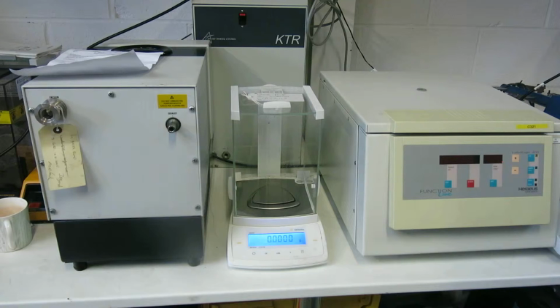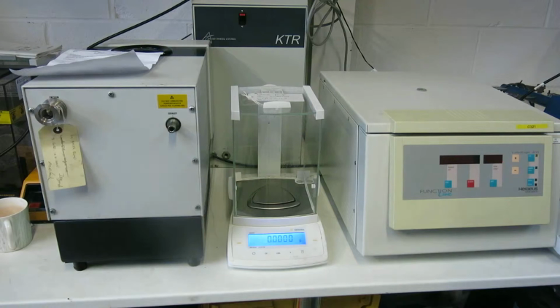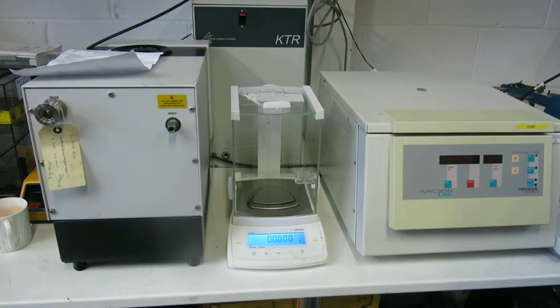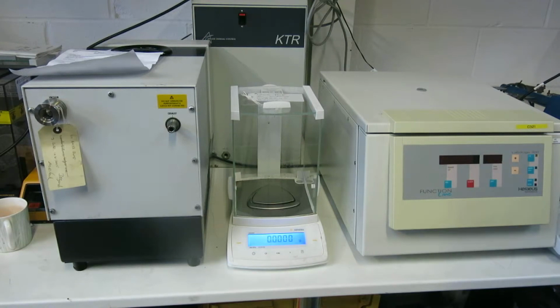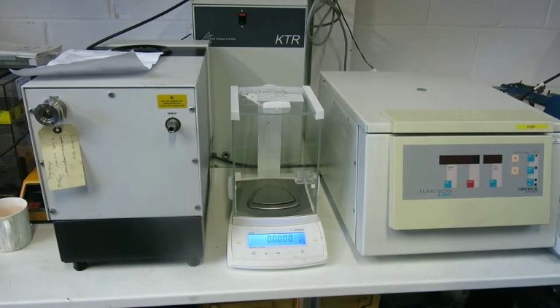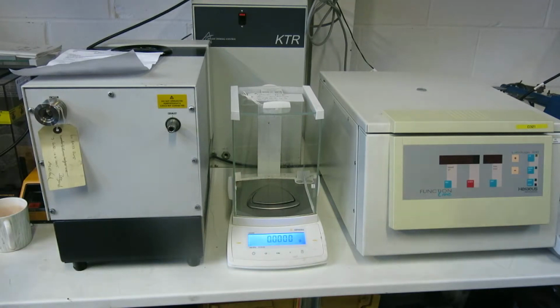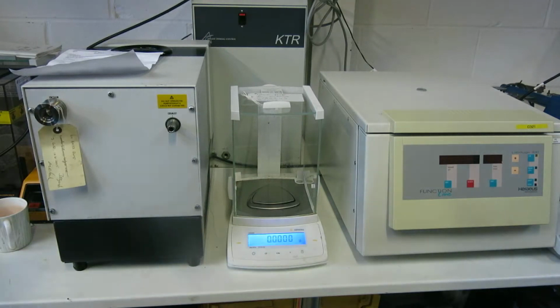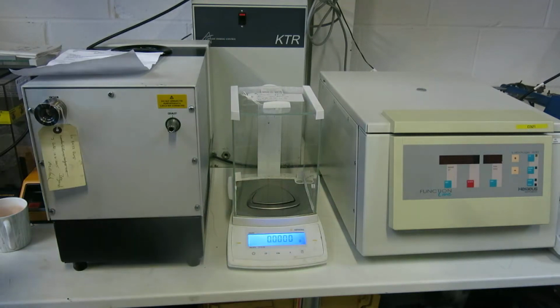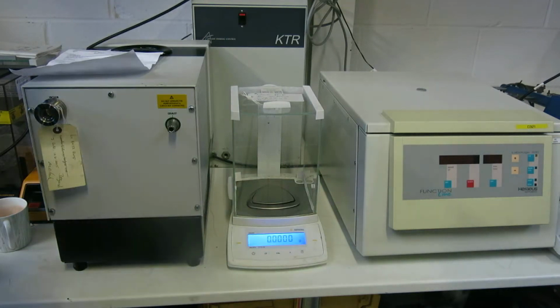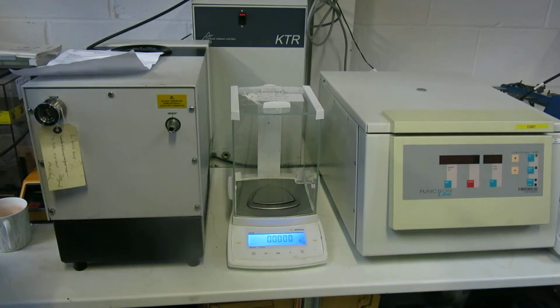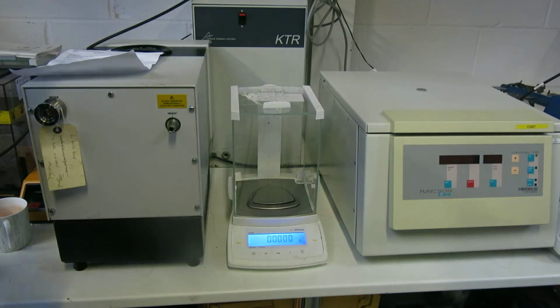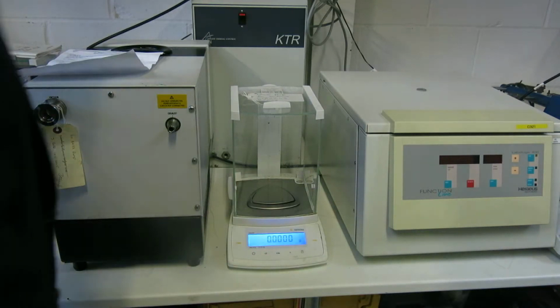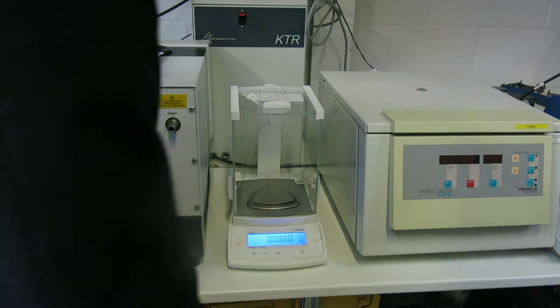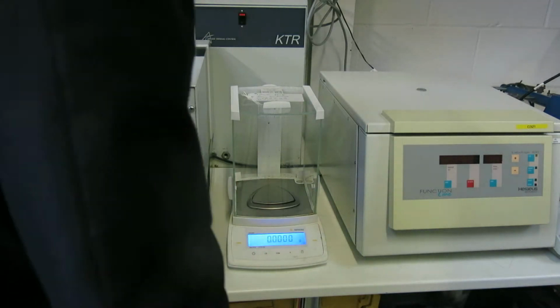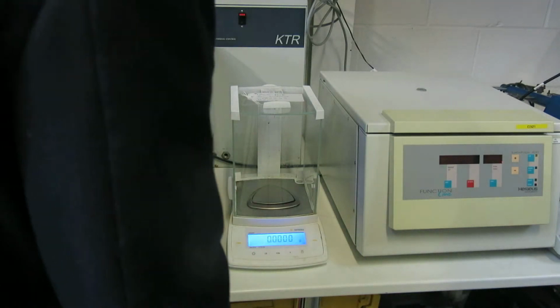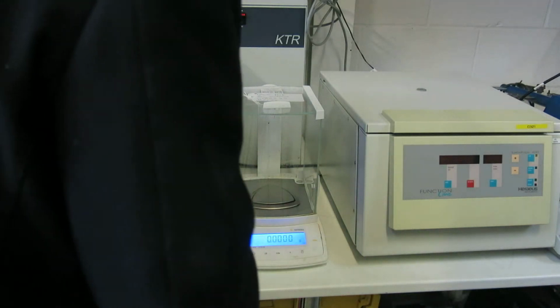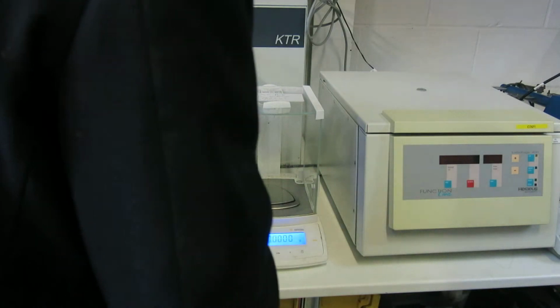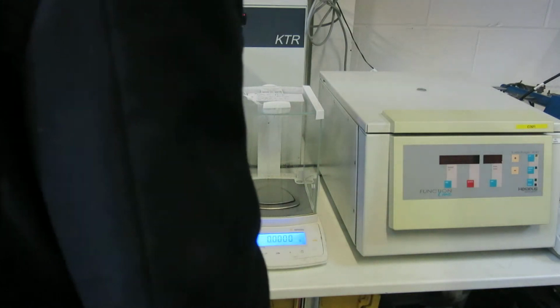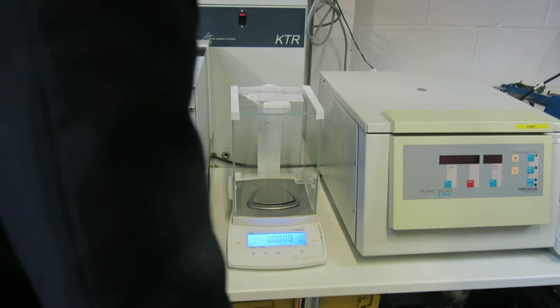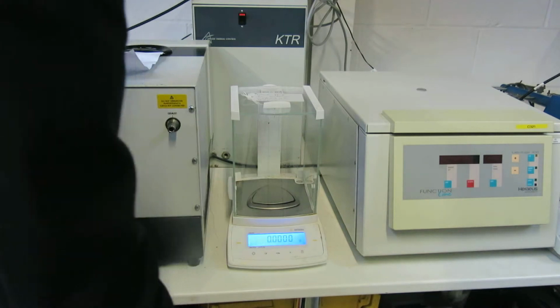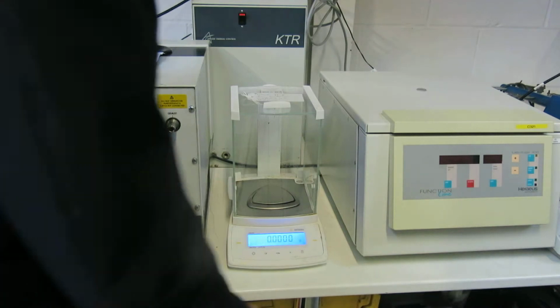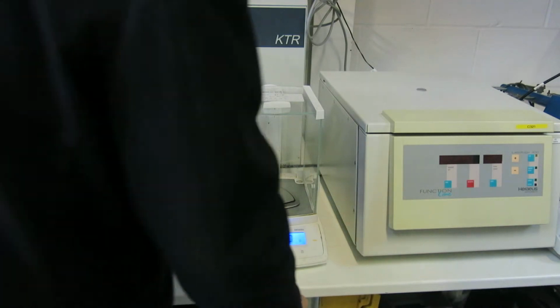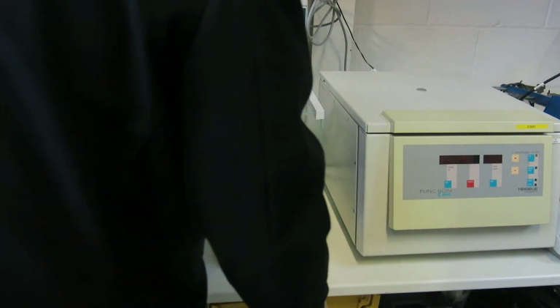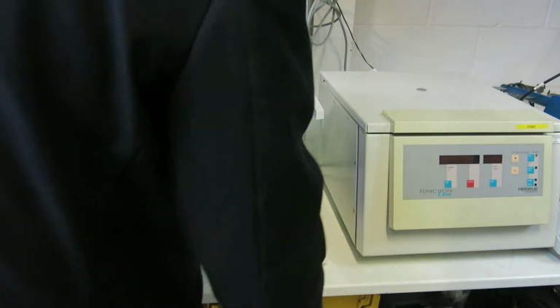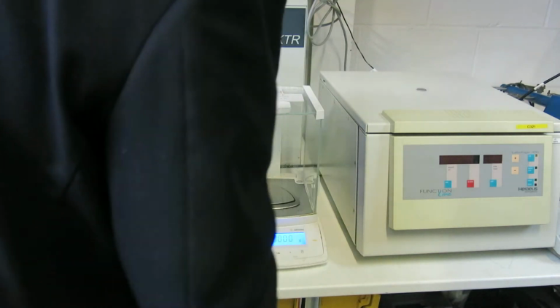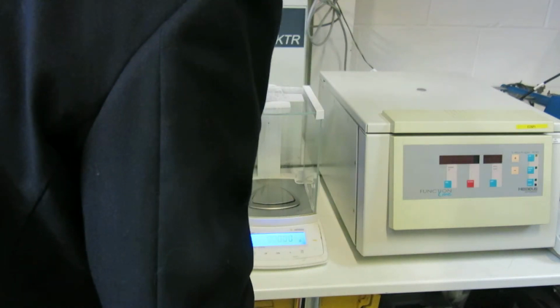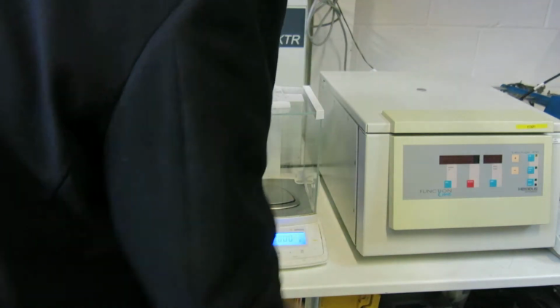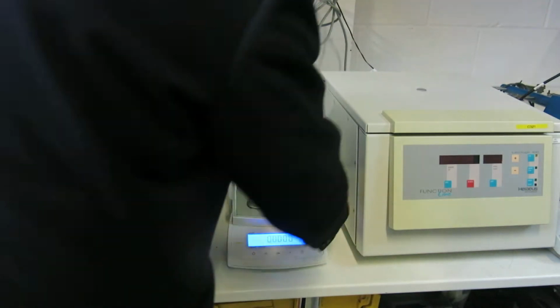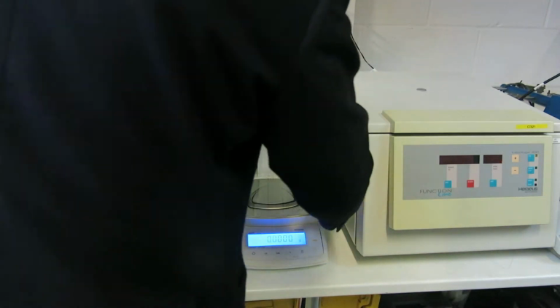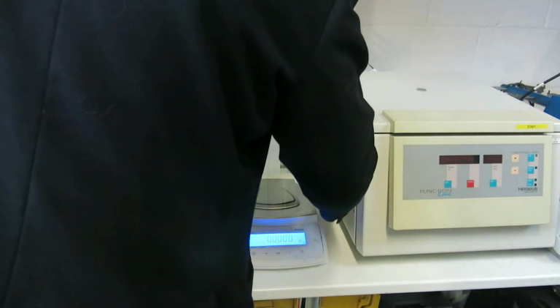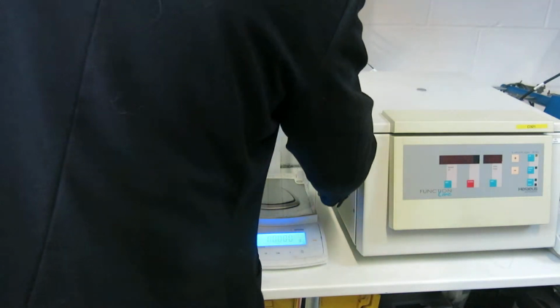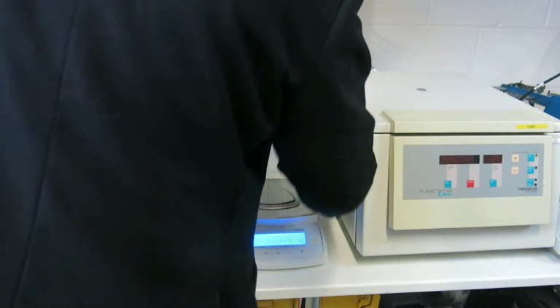This is the Sartorius CPA 224S, 0.1 of a milligram, maximum of 220 grams.